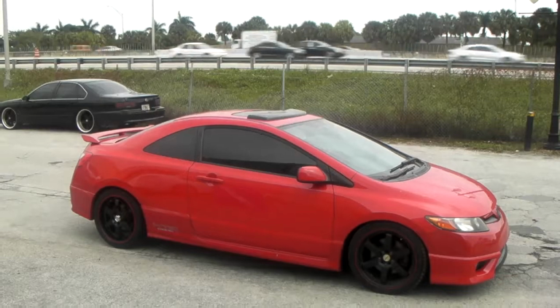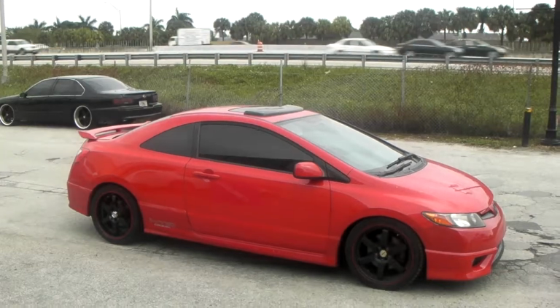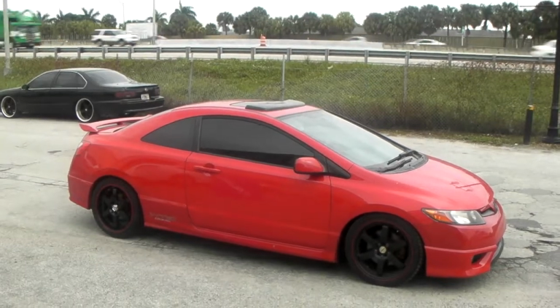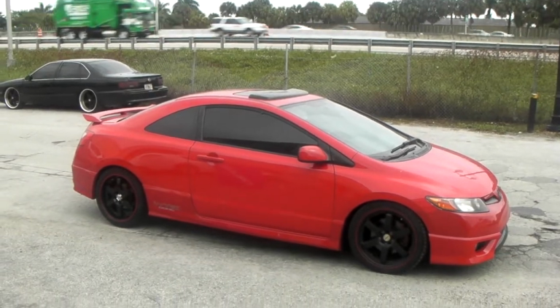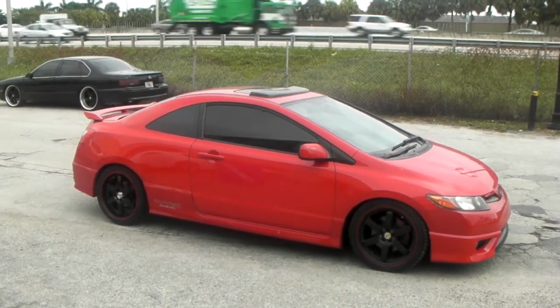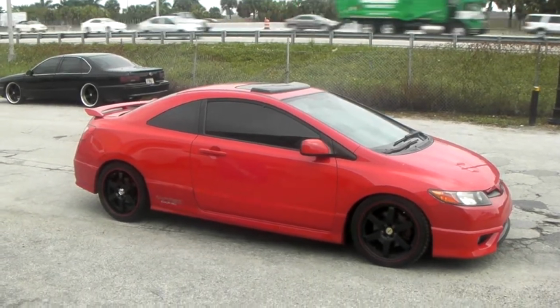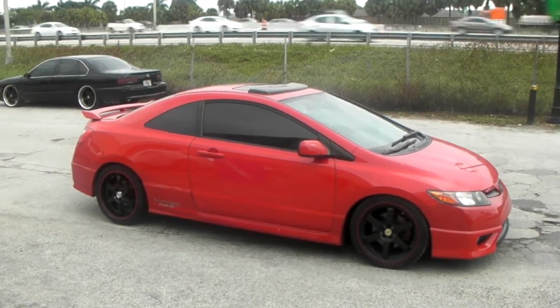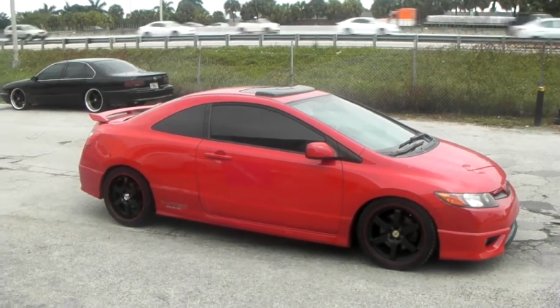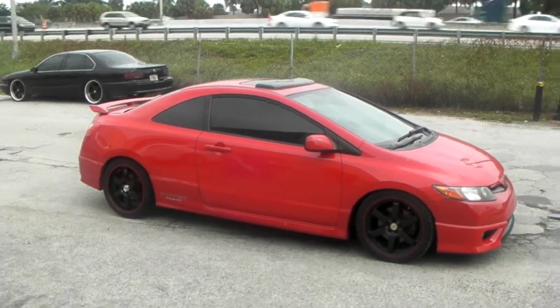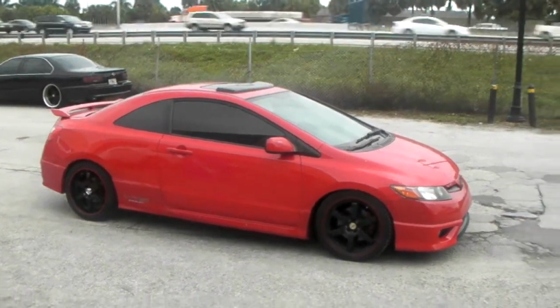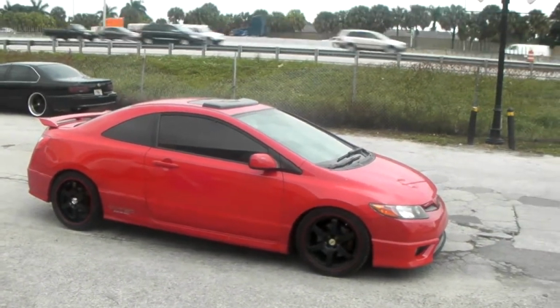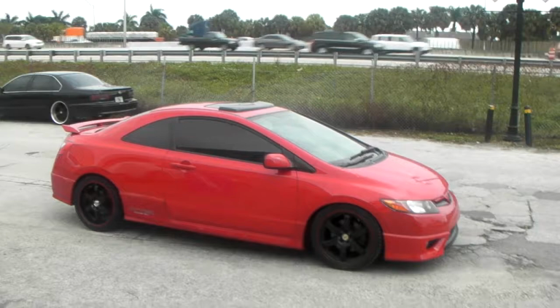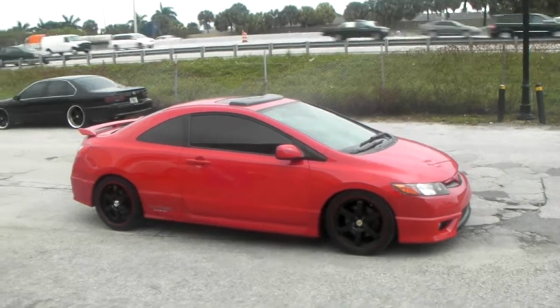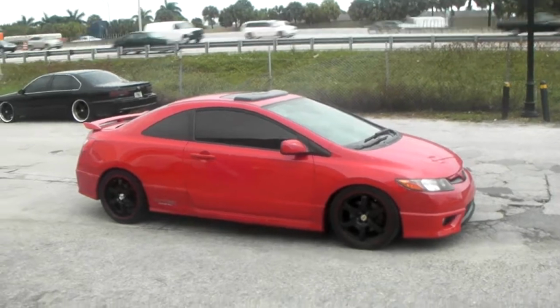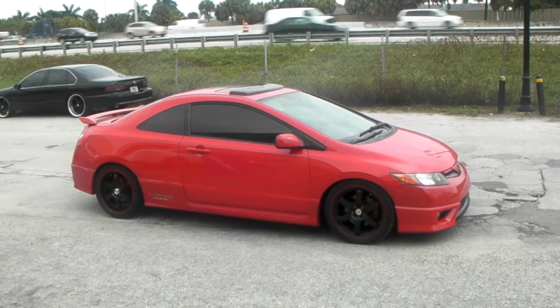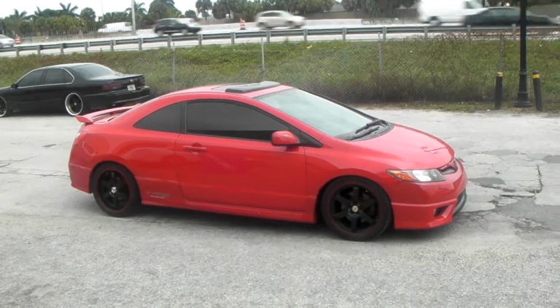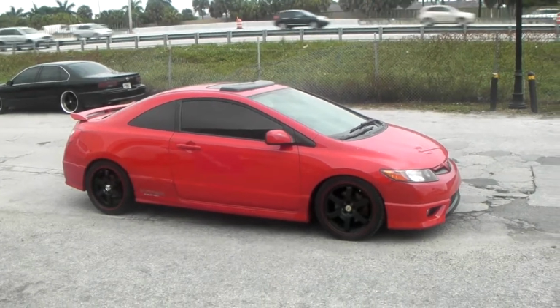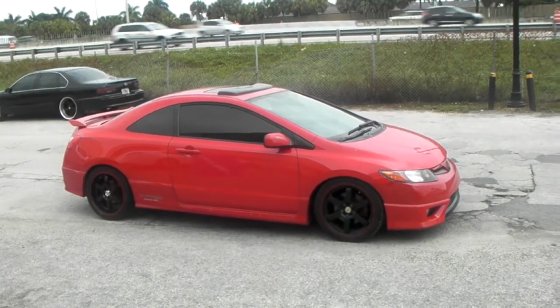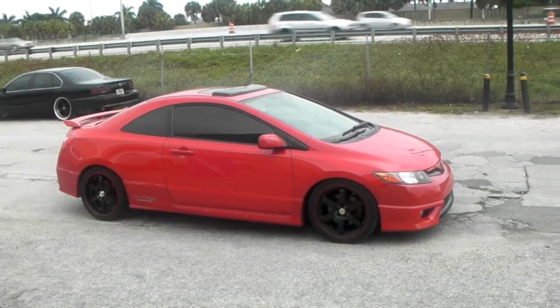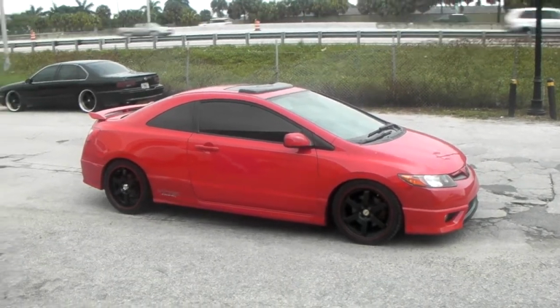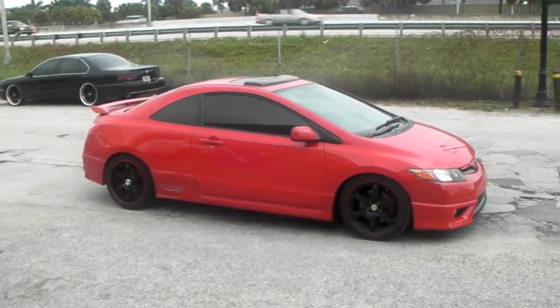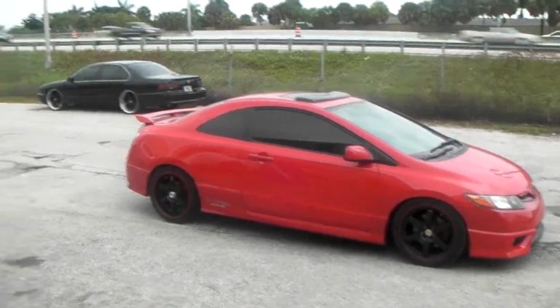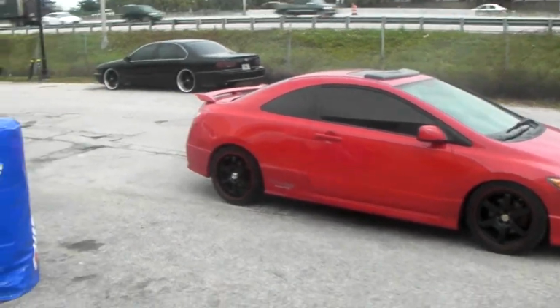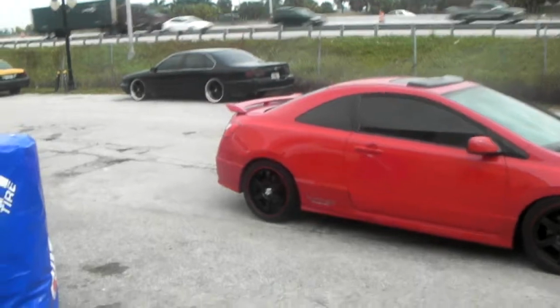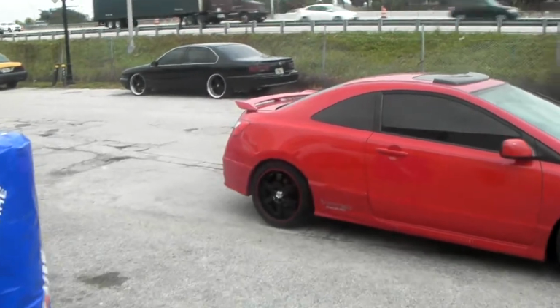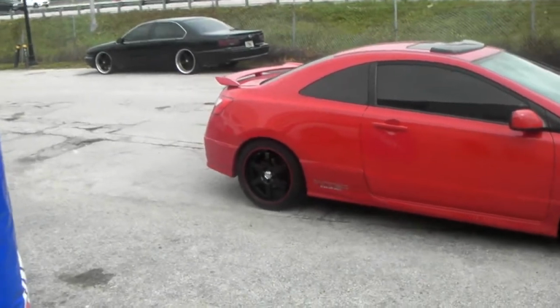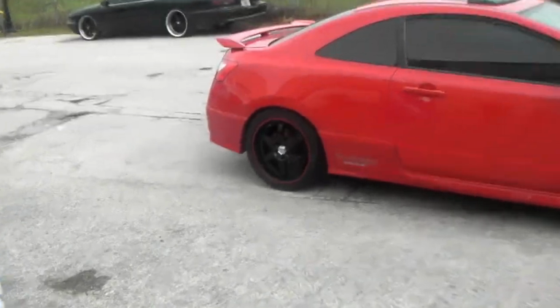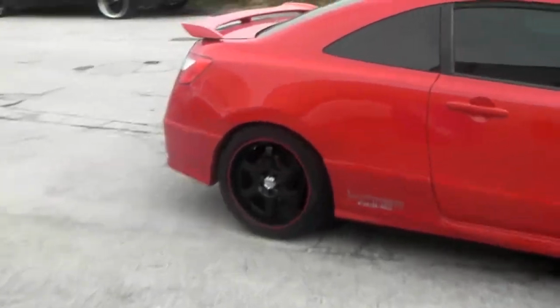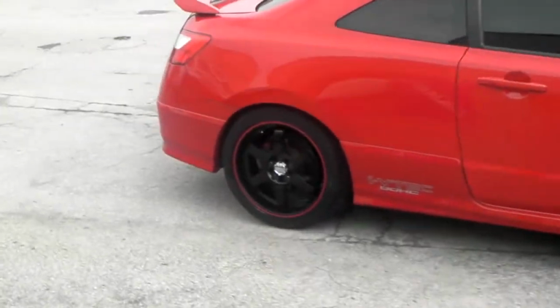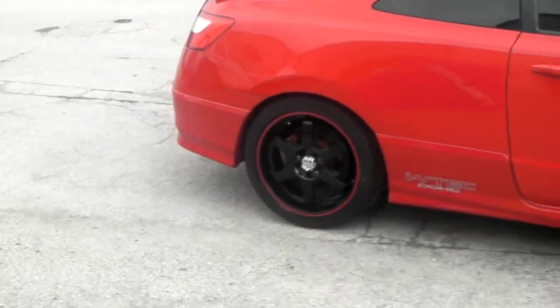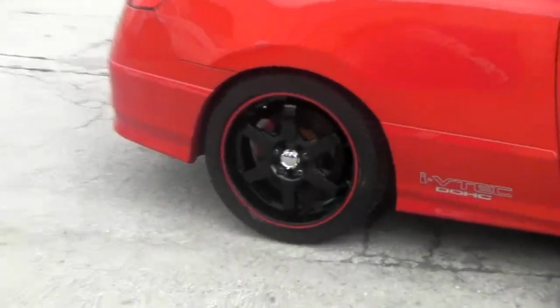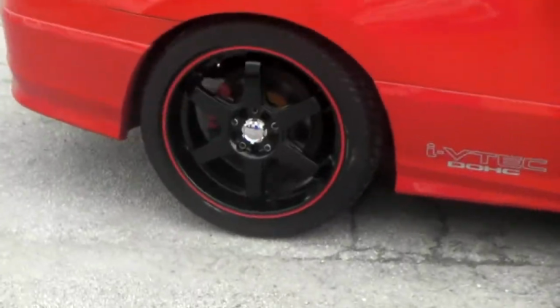This is your boy KB from Delta Tires TV at DeltaTires.com. Now we're looking at the Akita AK55 with a Honda Civic SI 2008. Great looking wheel, 18 inch, black with a red stripe.